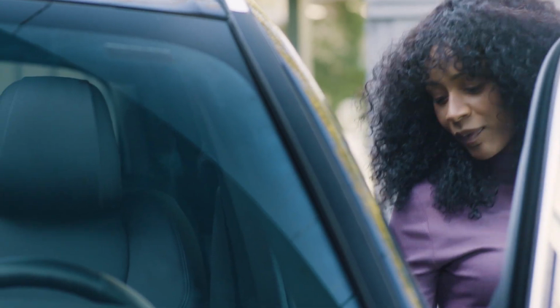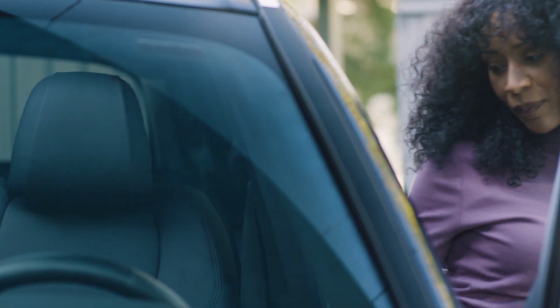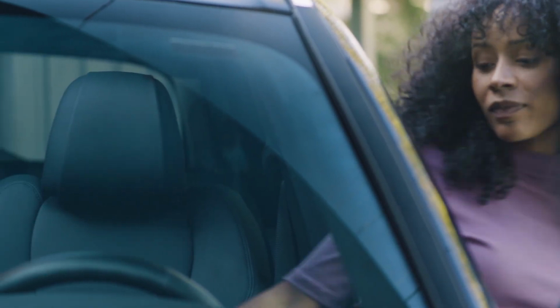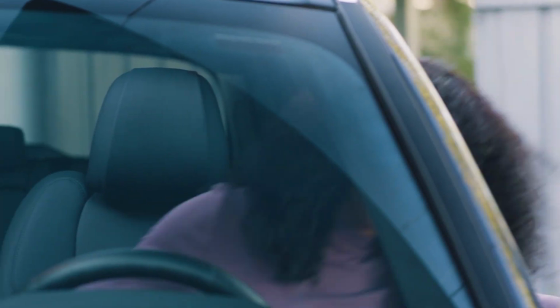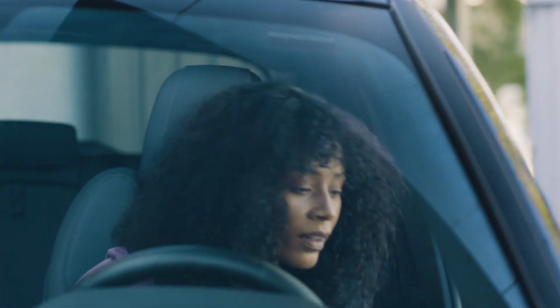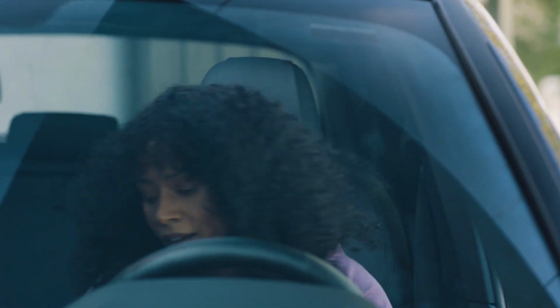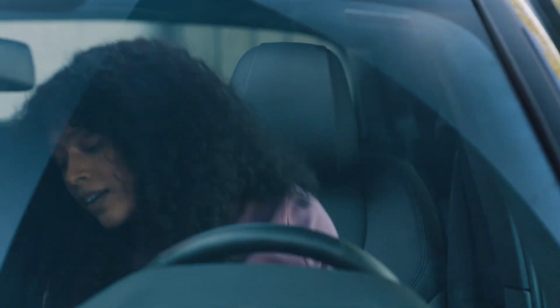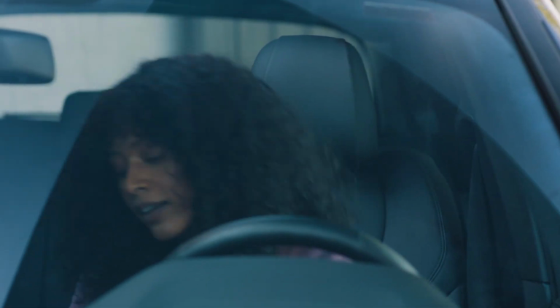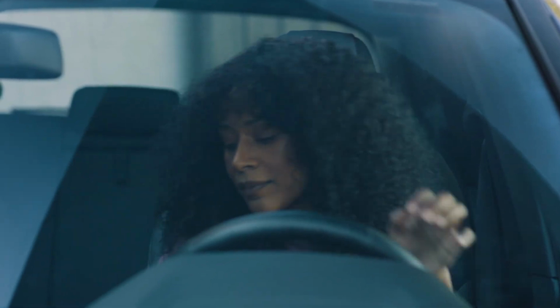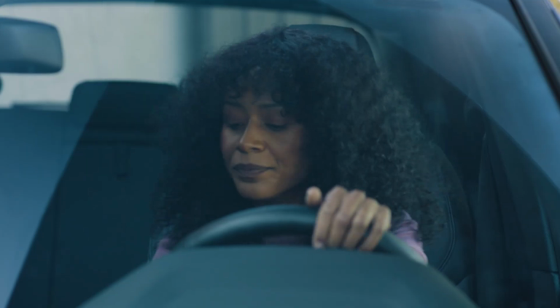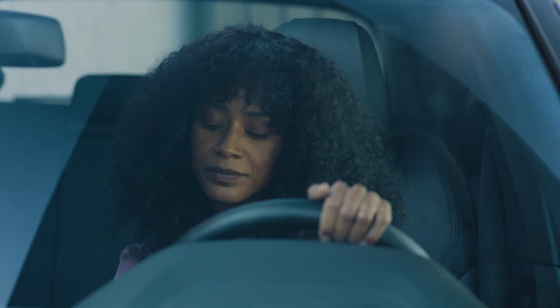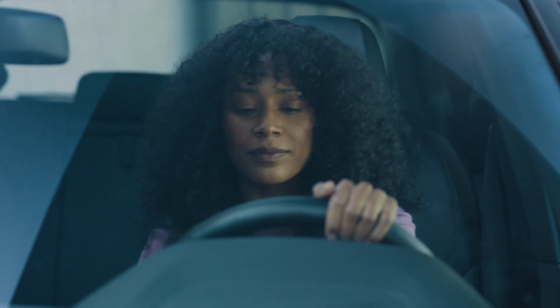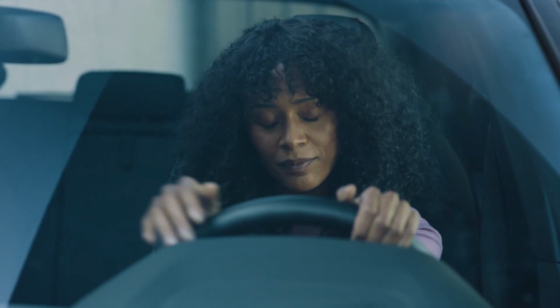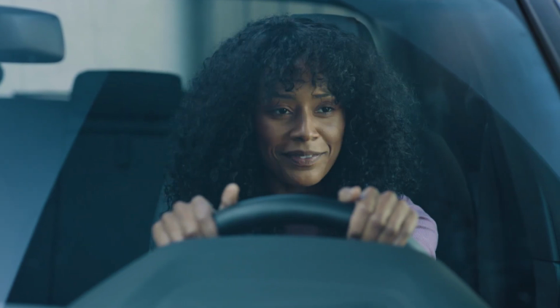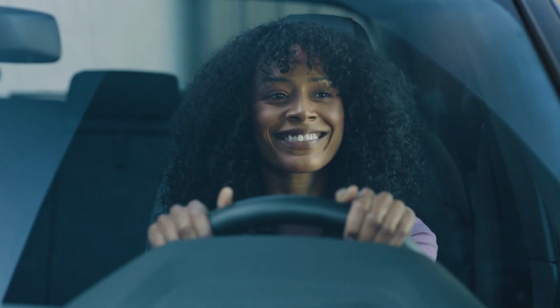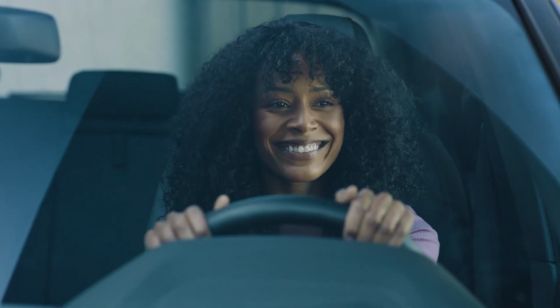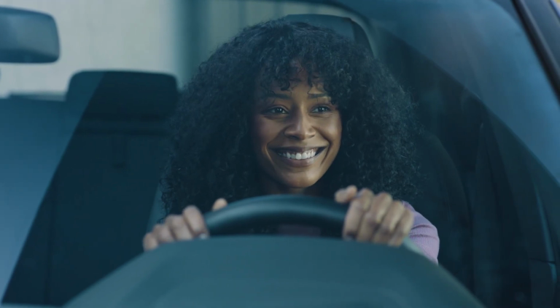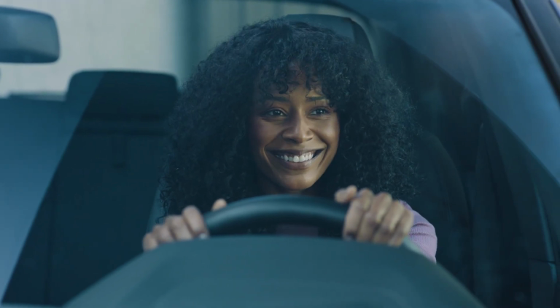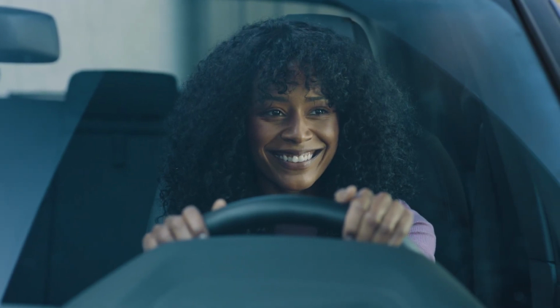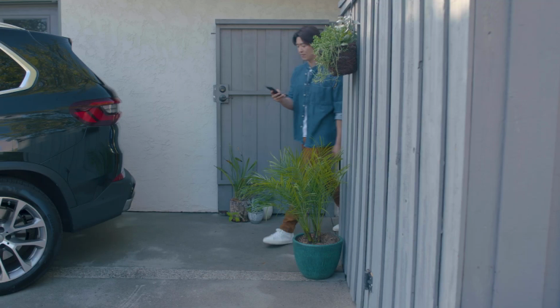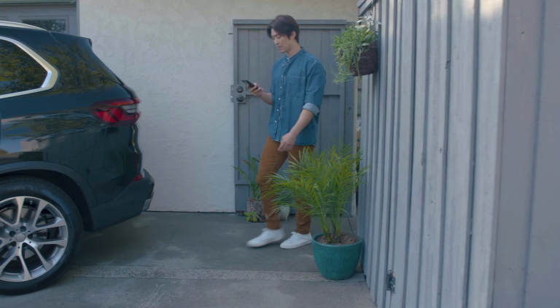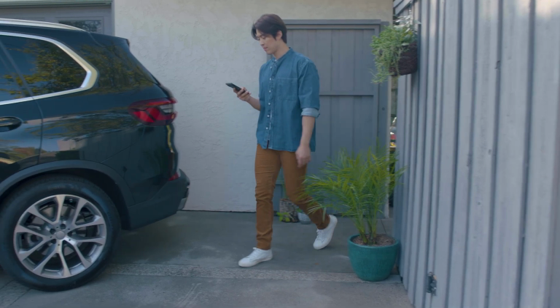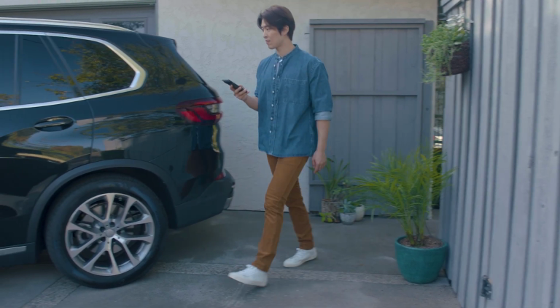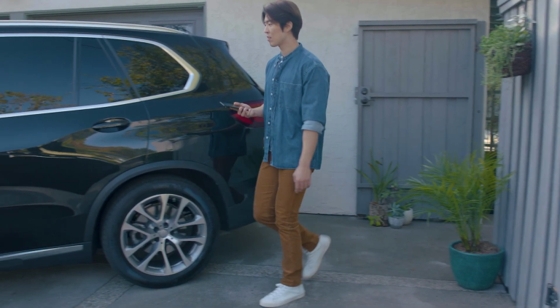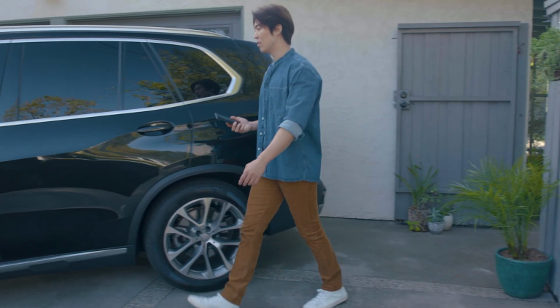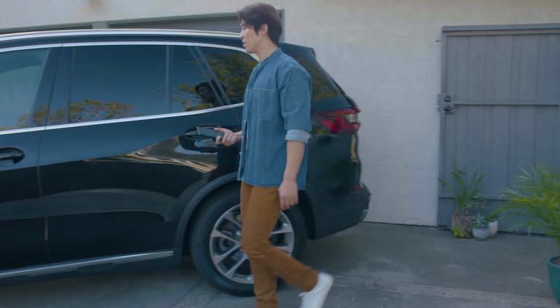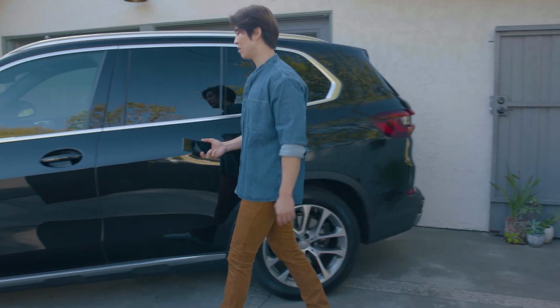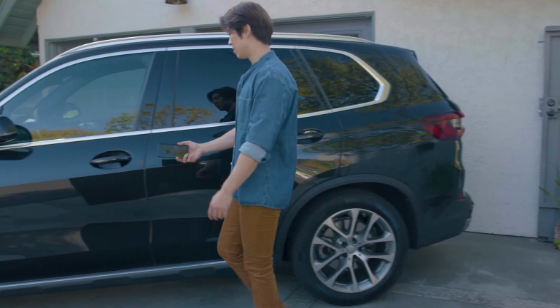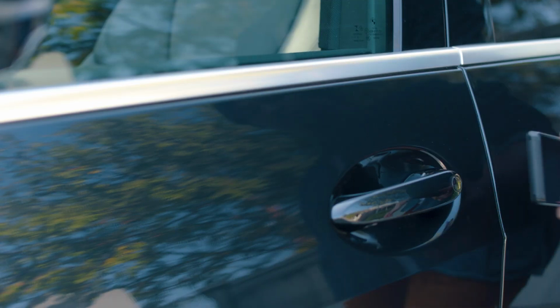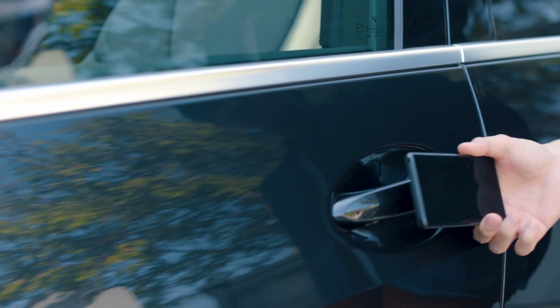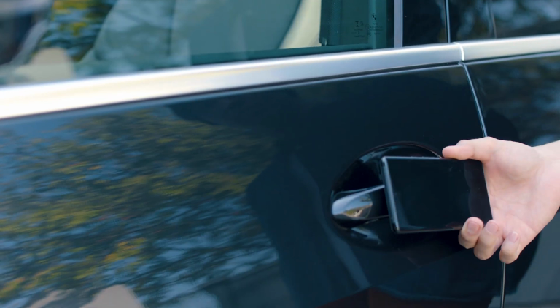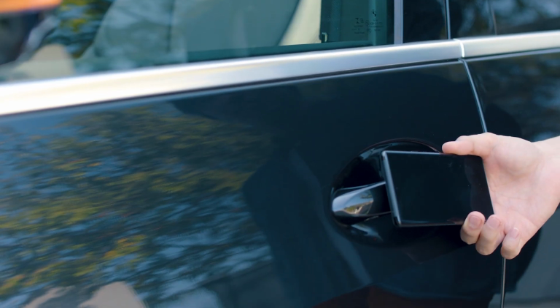Once your Digital Car Key is set up, you'll be able to use your Pixel phone to unlock, lock, and start your car. To unlock your car, hold the back of your phone to the driver's door handle.